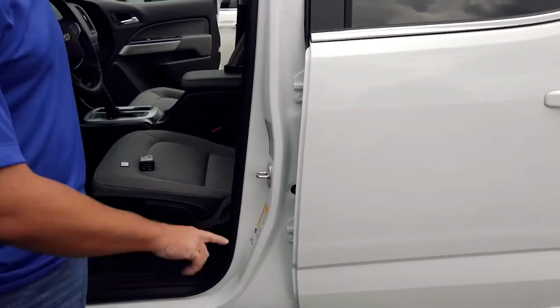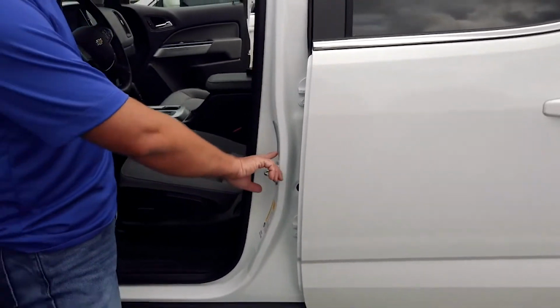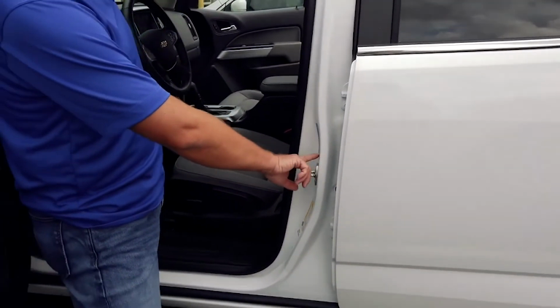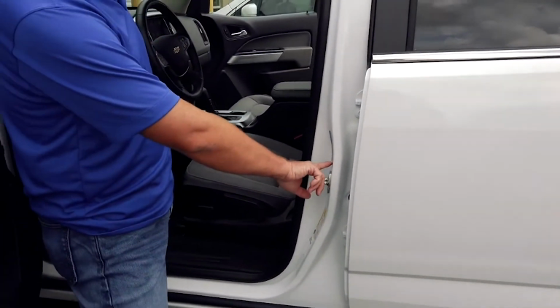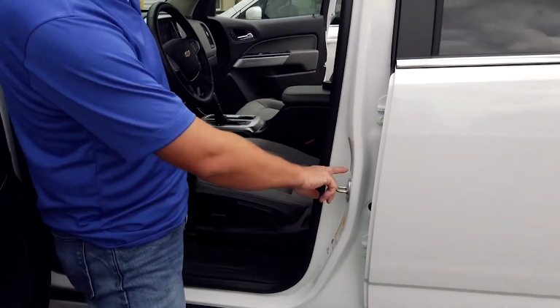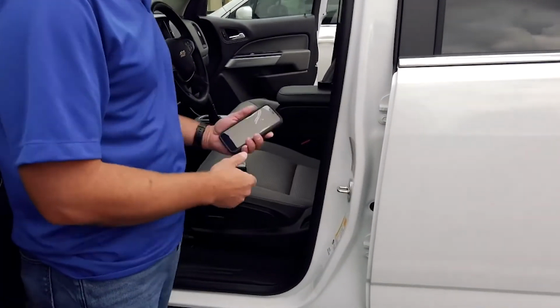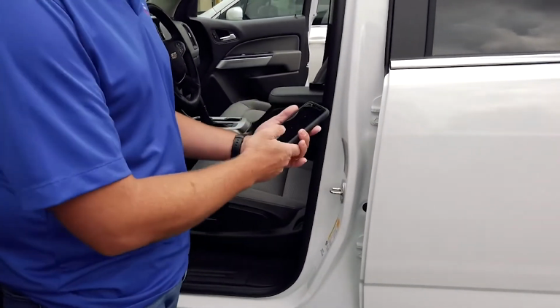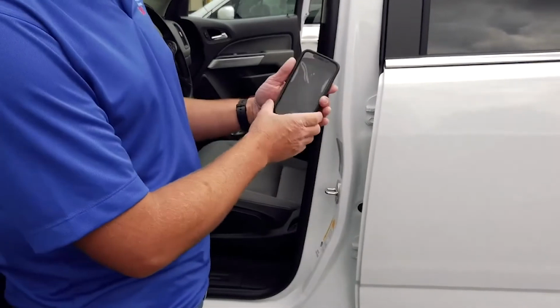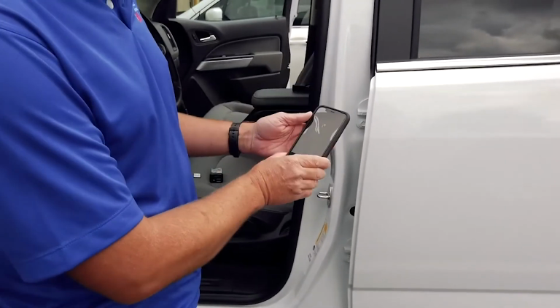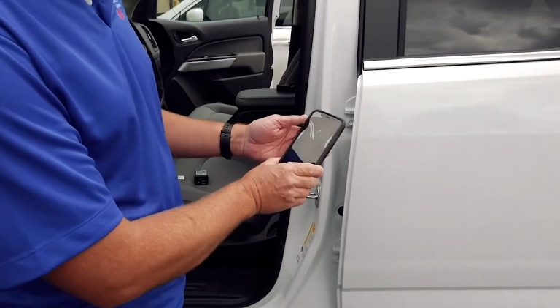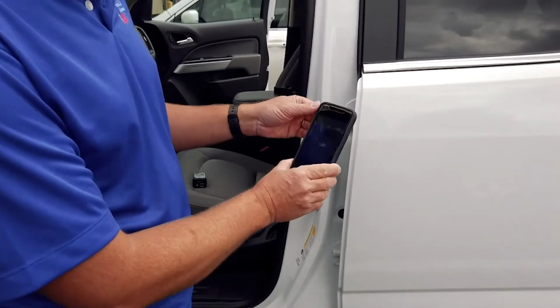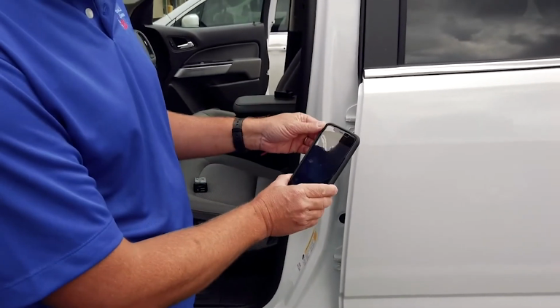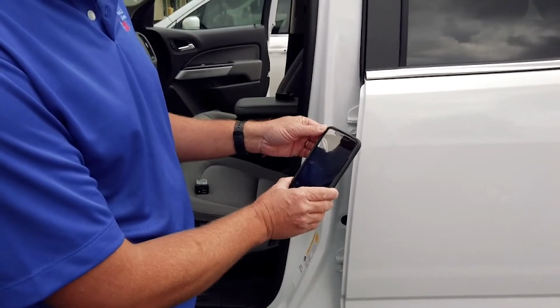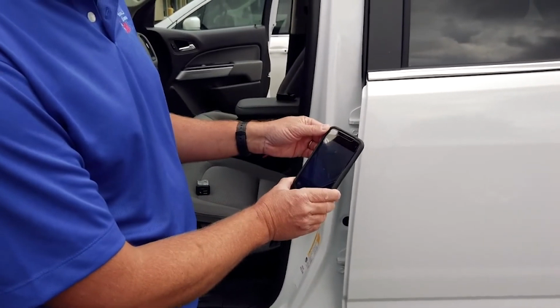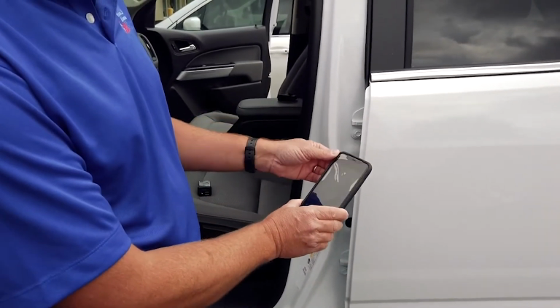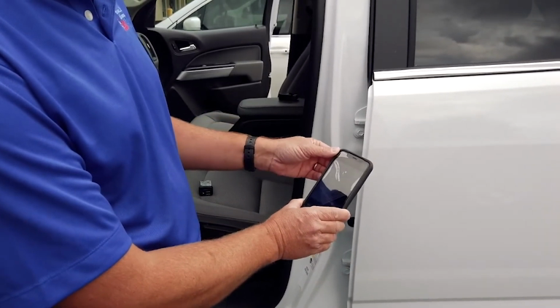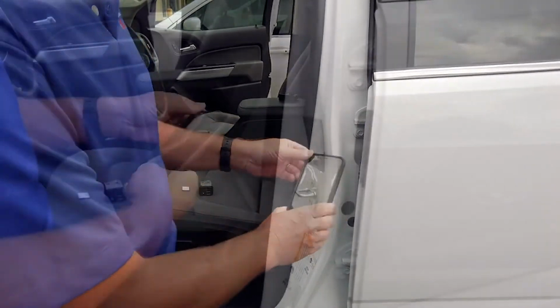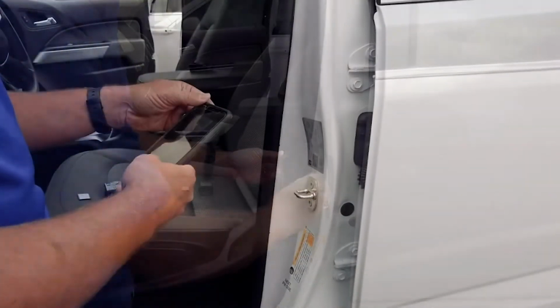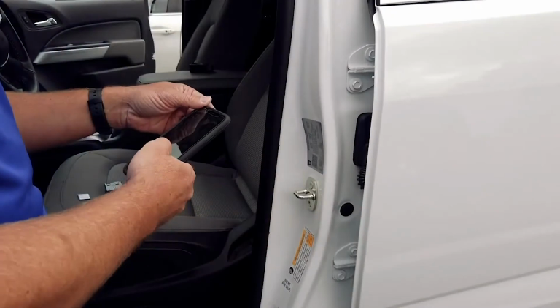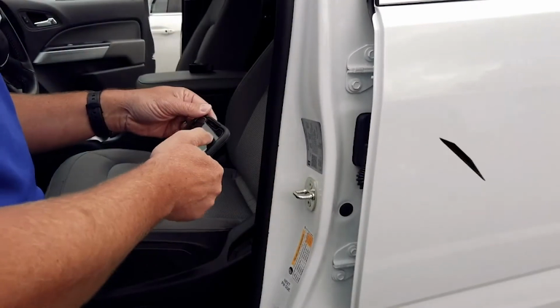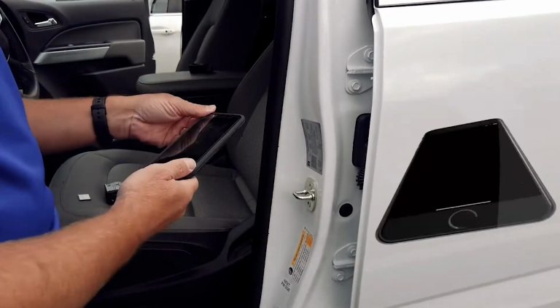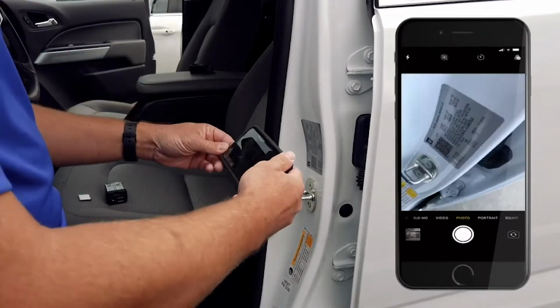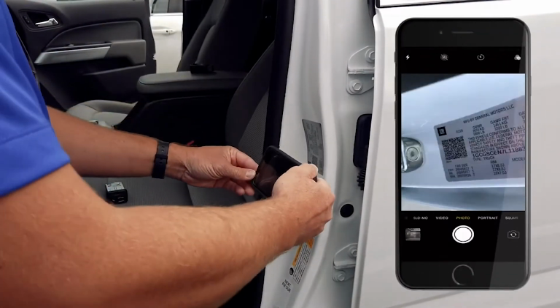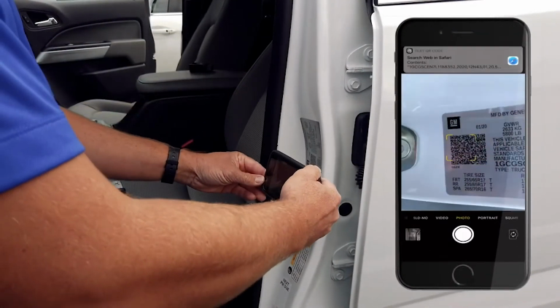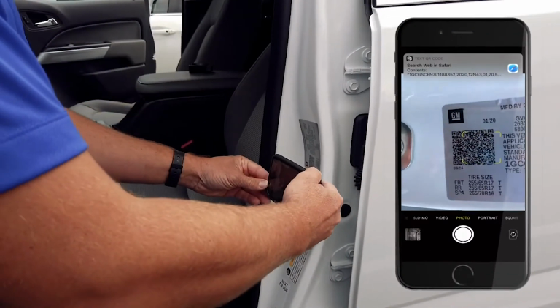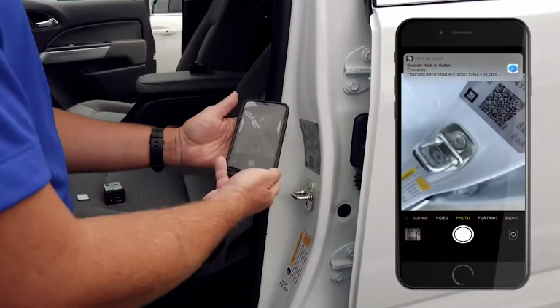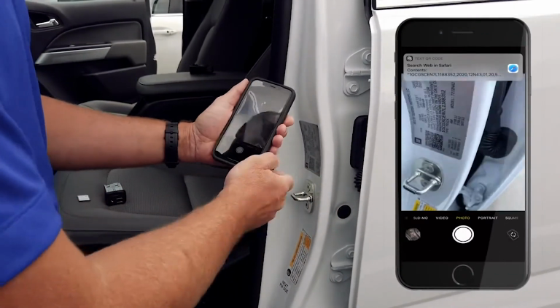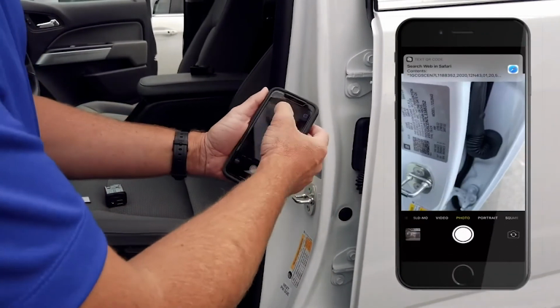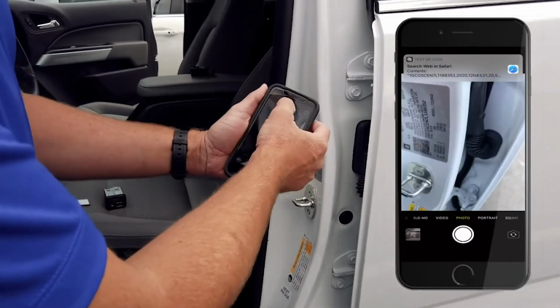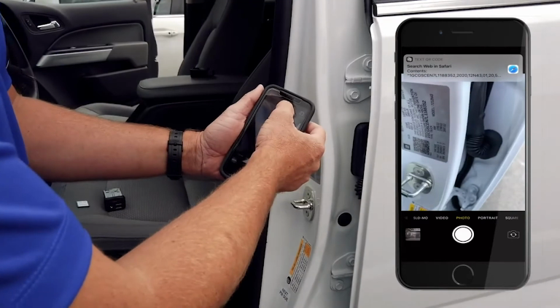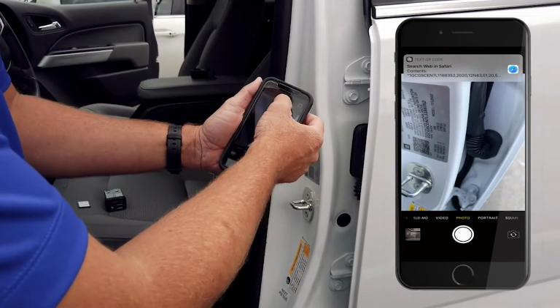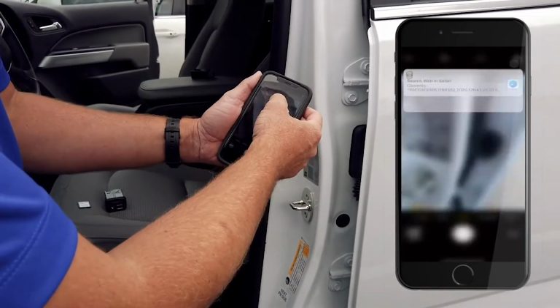Look for a QR code. Basically what you're going to do is get your smartphone, put it in photo mode, and then just lightly scan over that QR code. Once you scan it, you'll notice a pop-up.